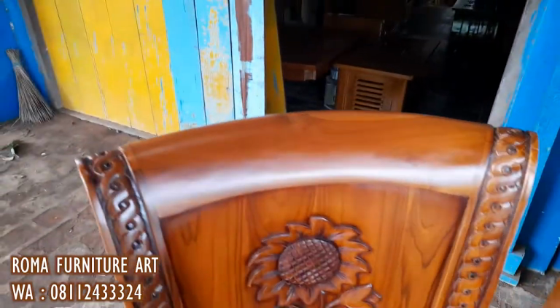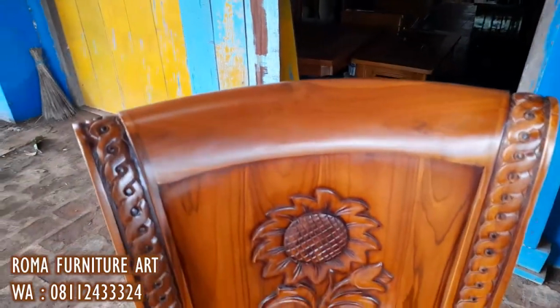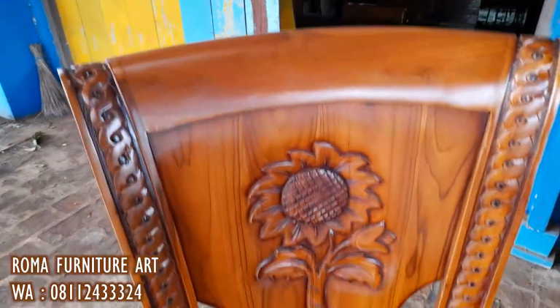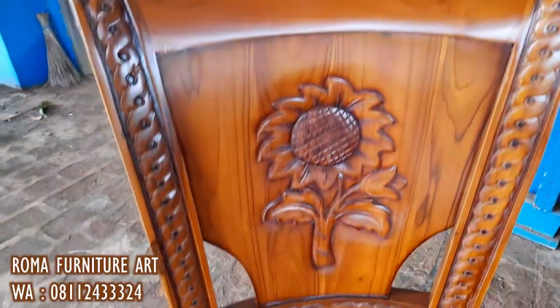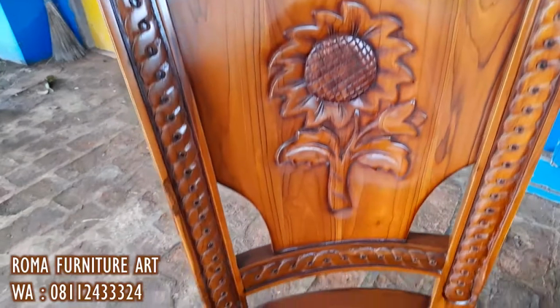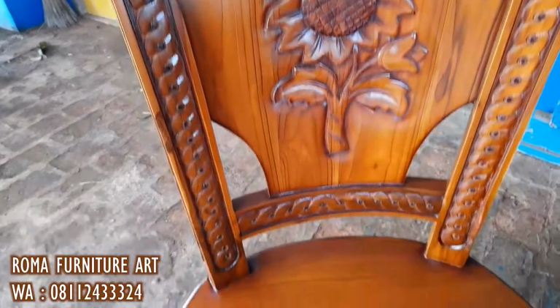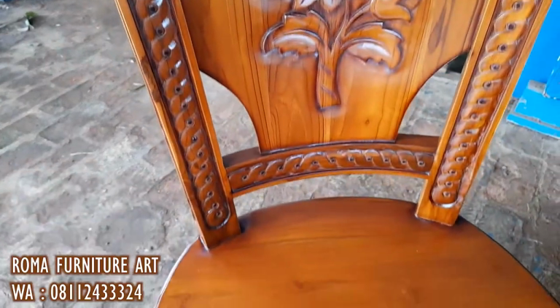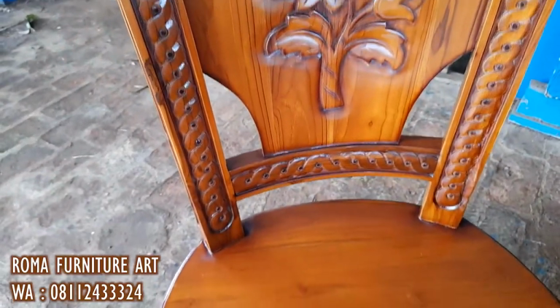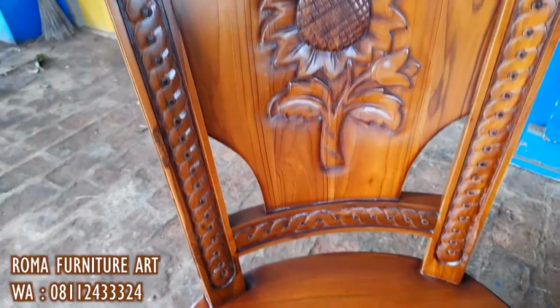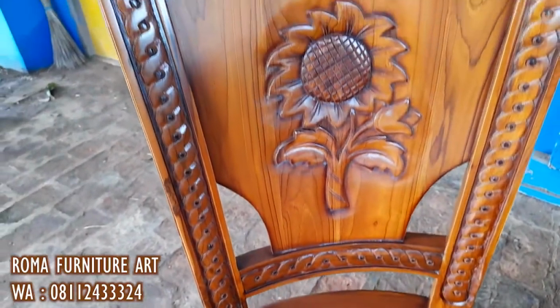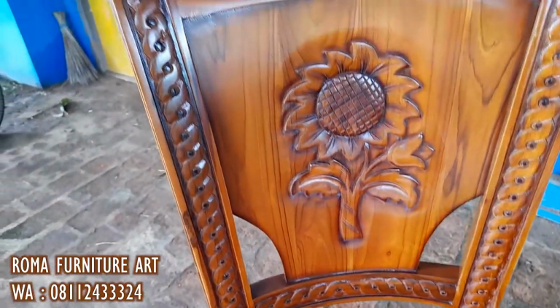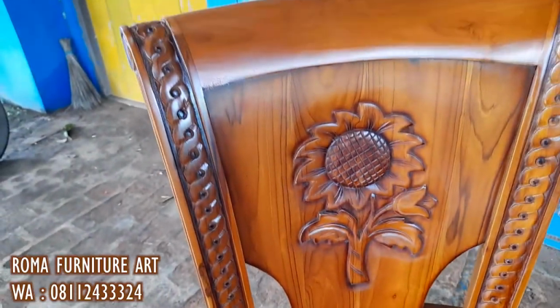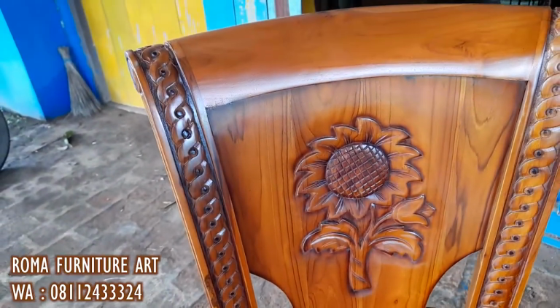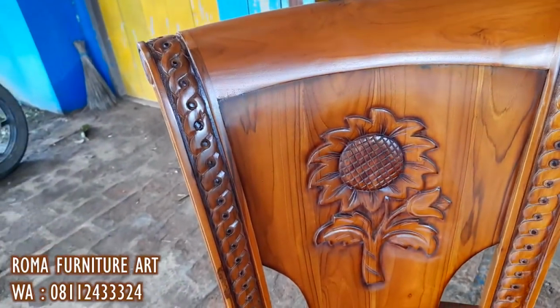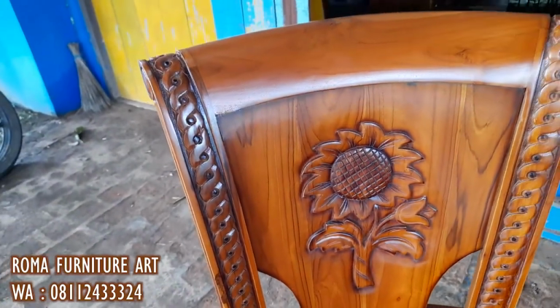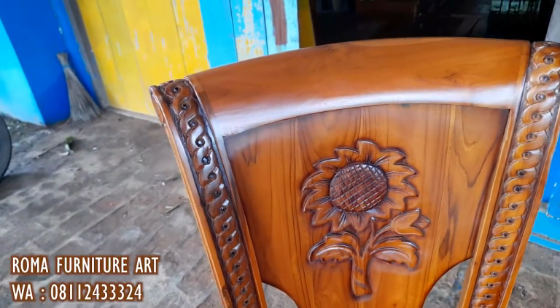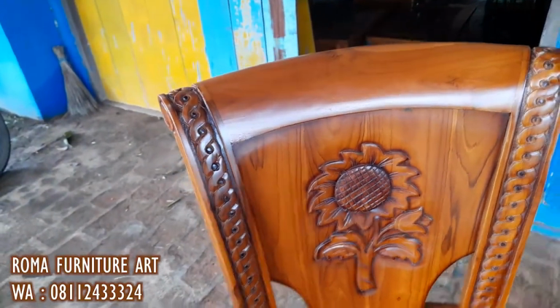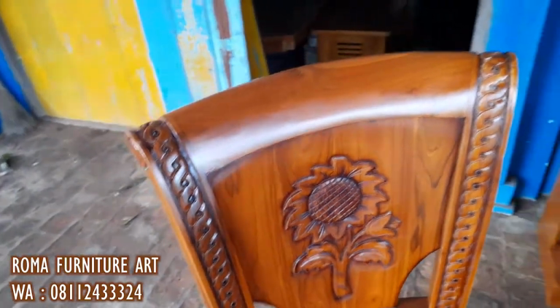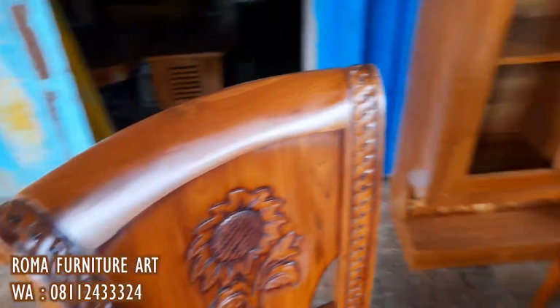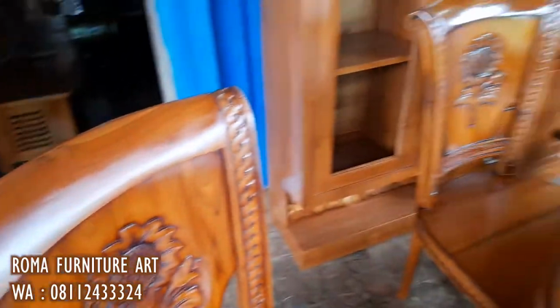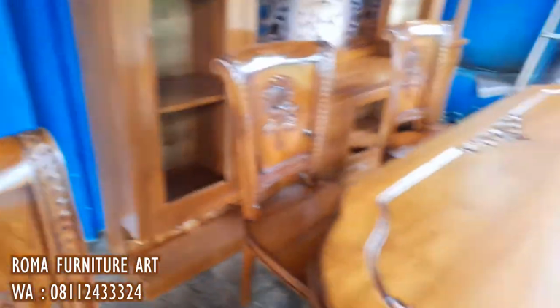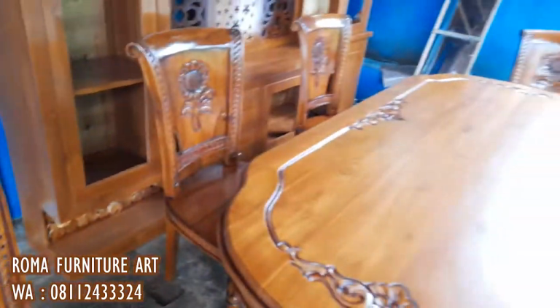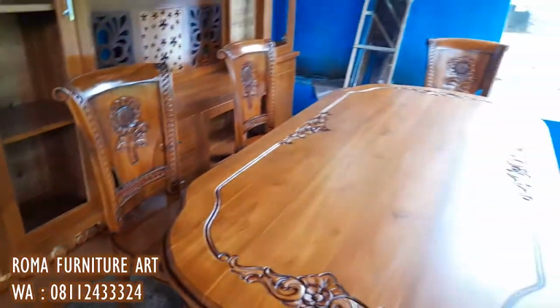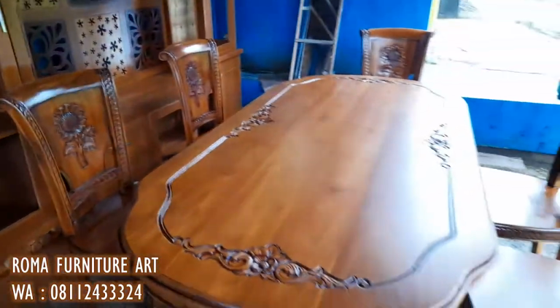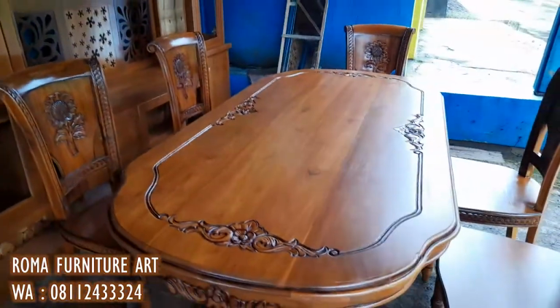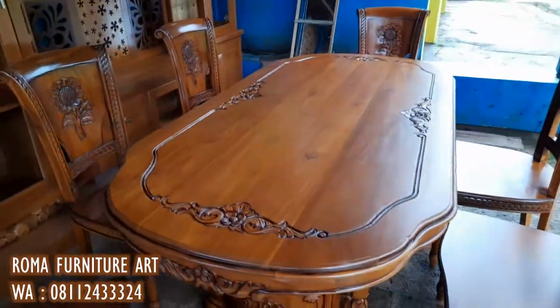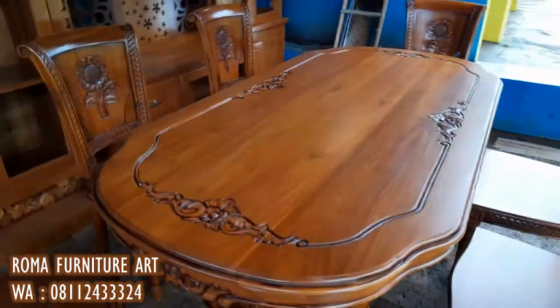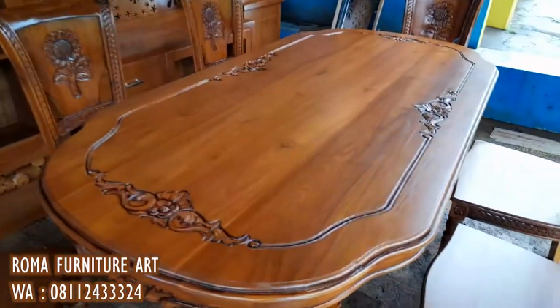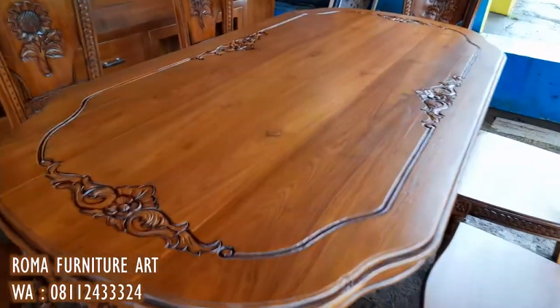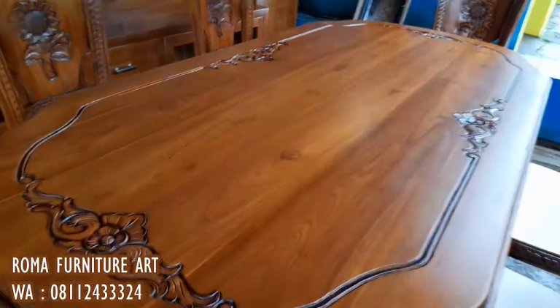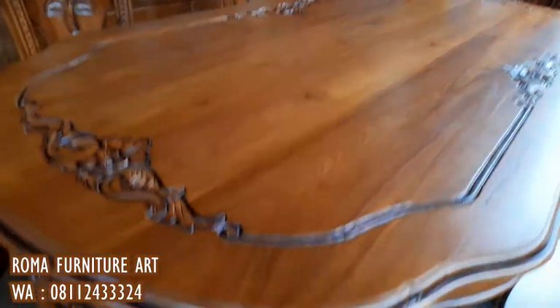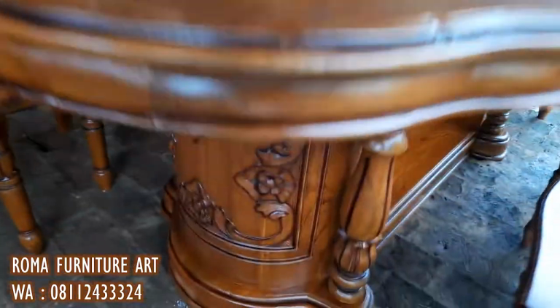Ini untuk detail ukiran kursinya — bagian kursi terdapat ukiran bunga. Dan kemudian untuk detail kakinya bisa kita lihat.